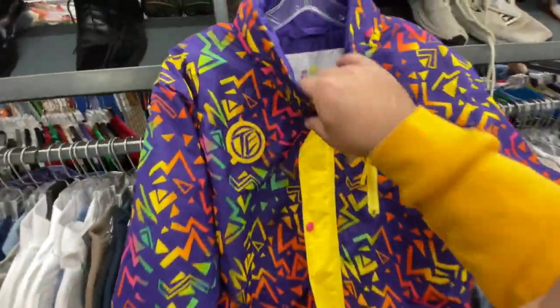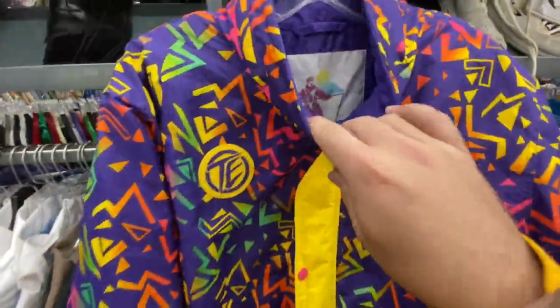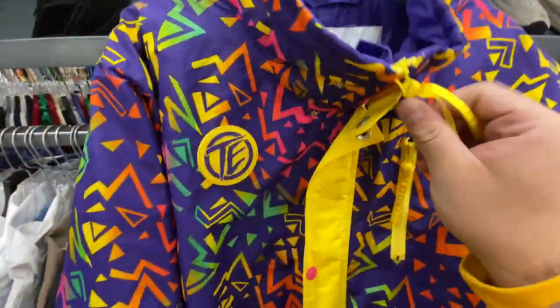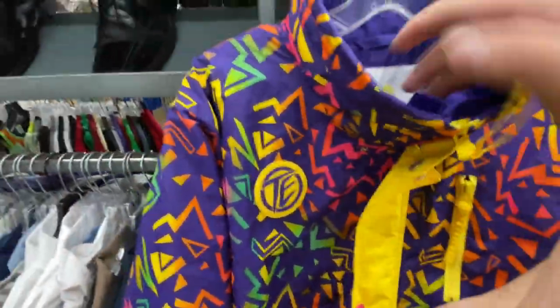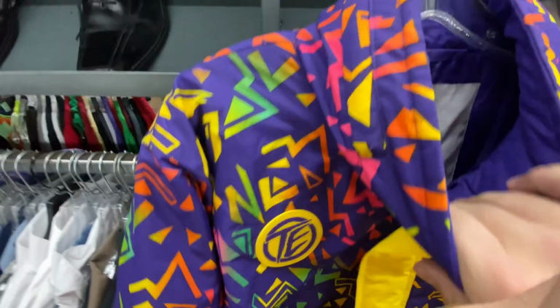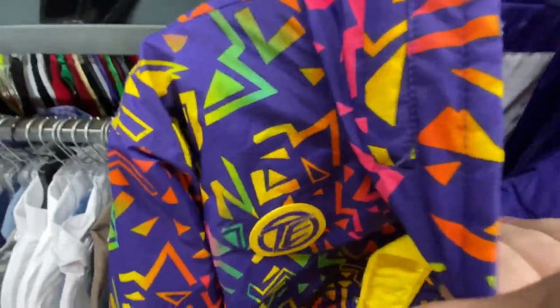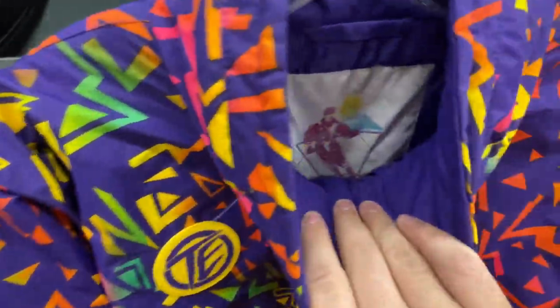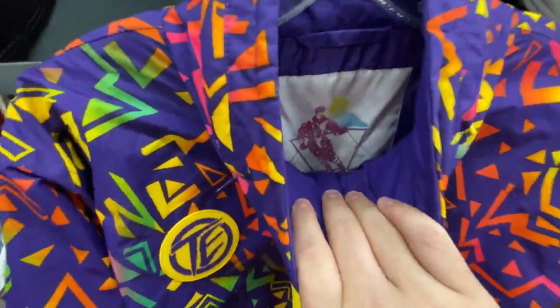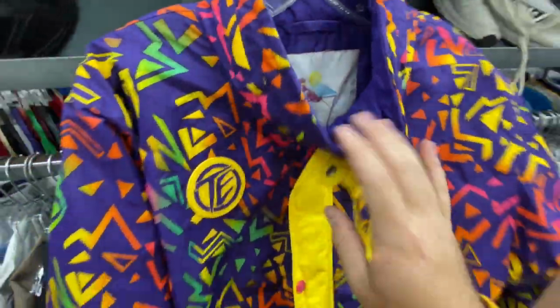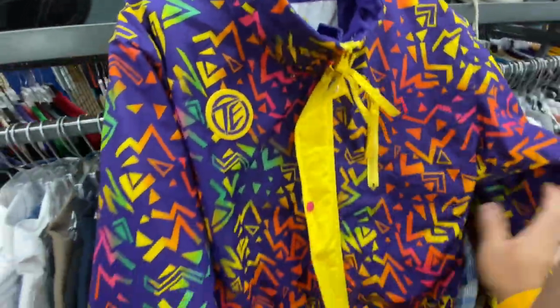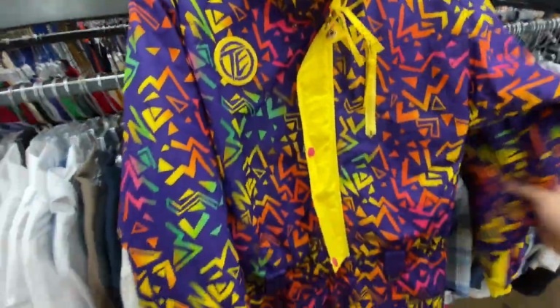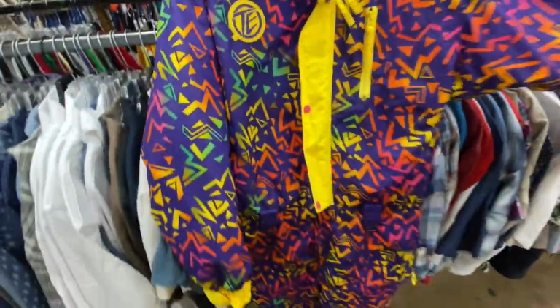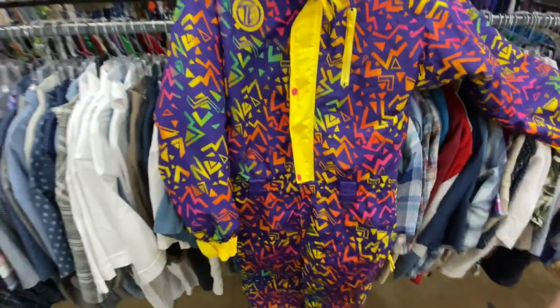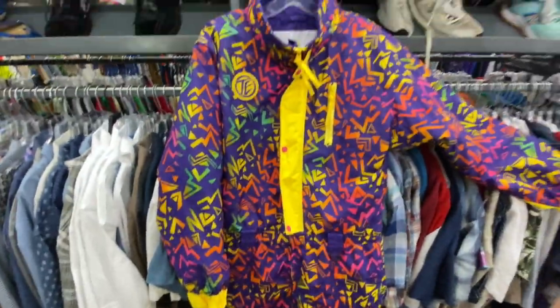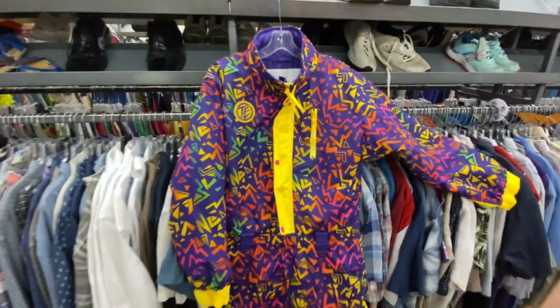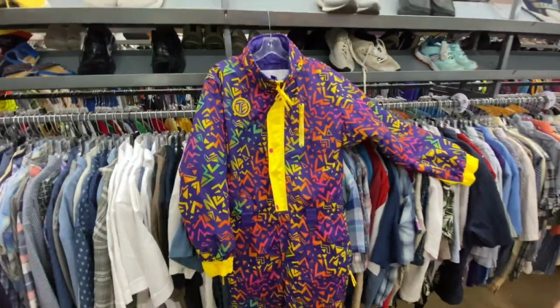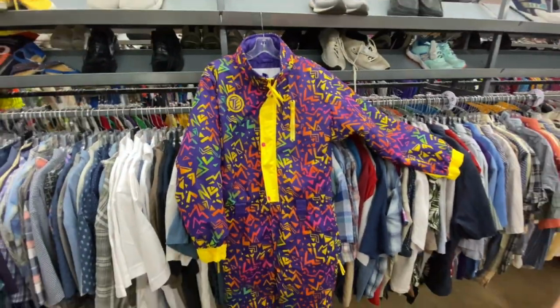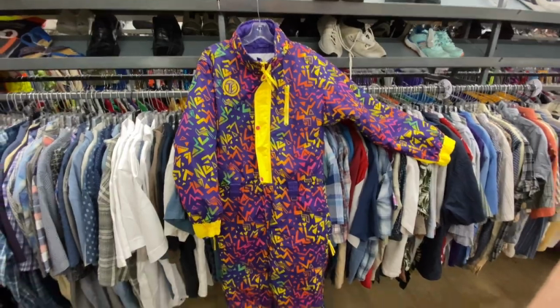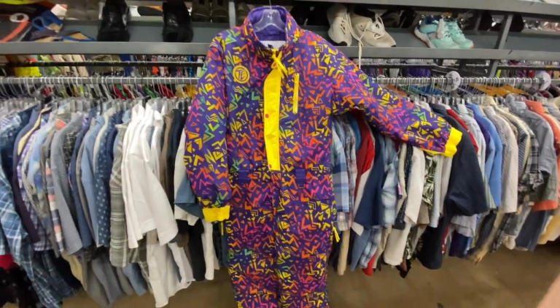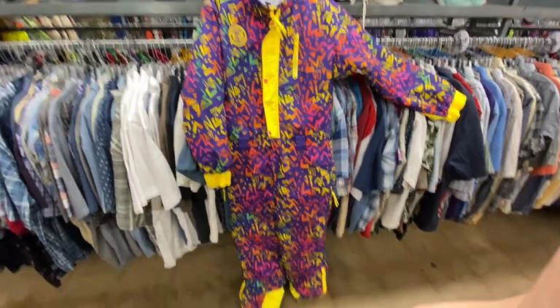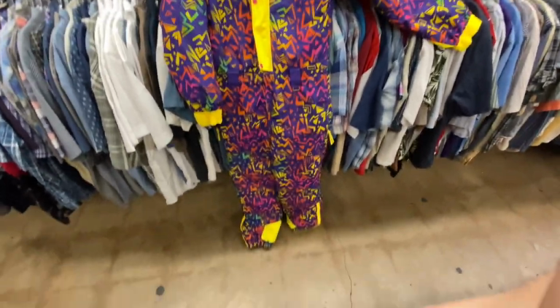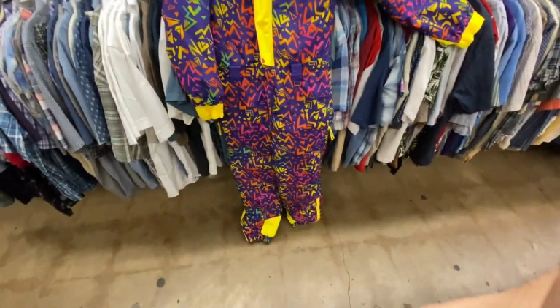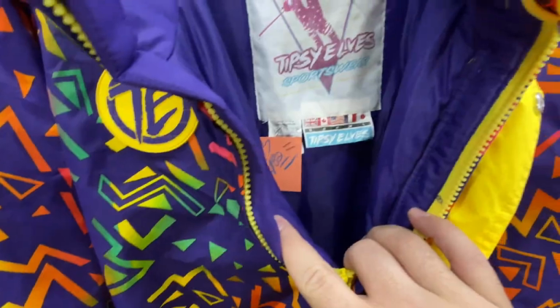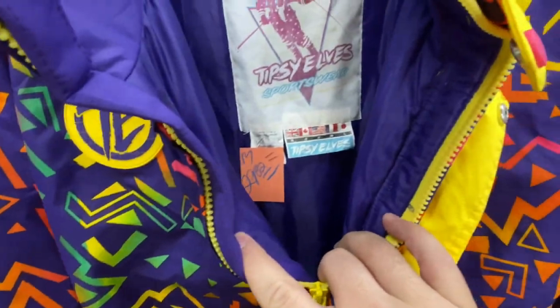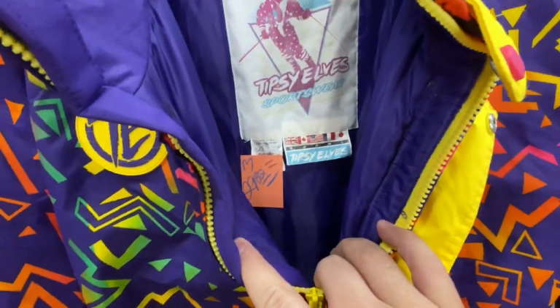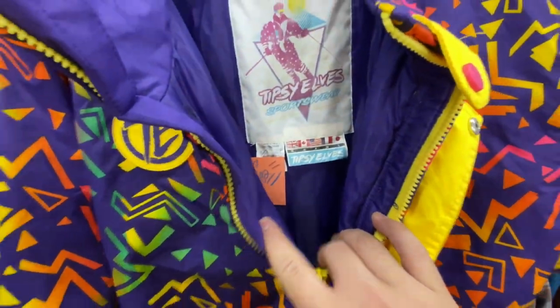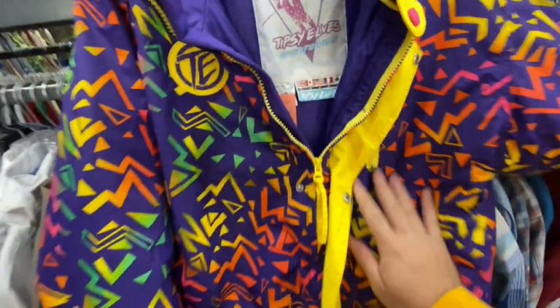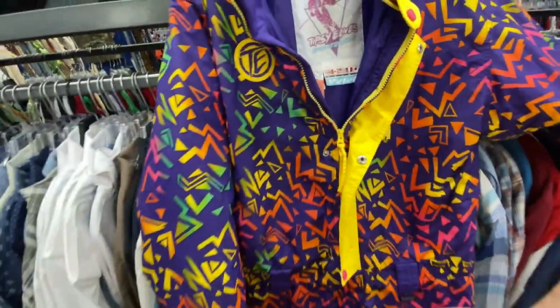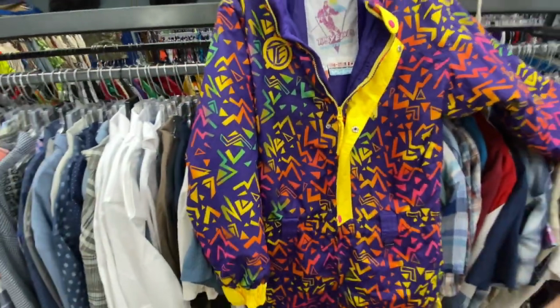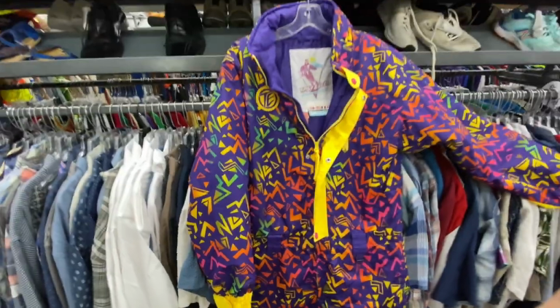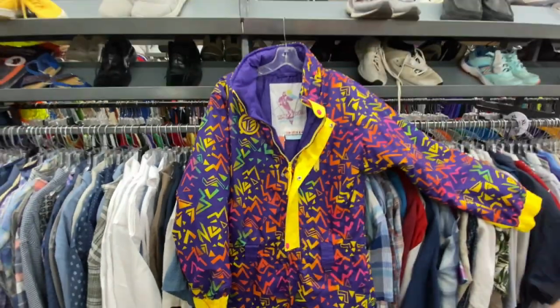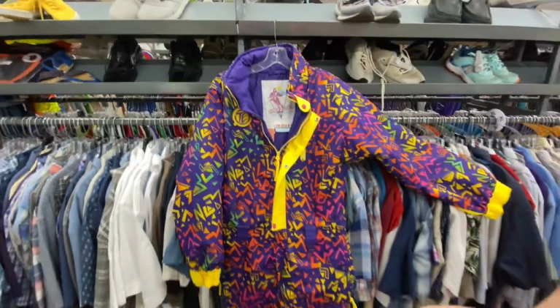I found this ski suit — it's by Tipsy Elves. They want $30 for it, but I think it's worth it. All the ones I've seen on eBay sell for like $150 to $200. It's a size medium — the design is crazy too.